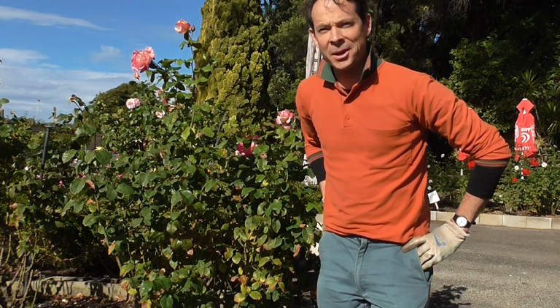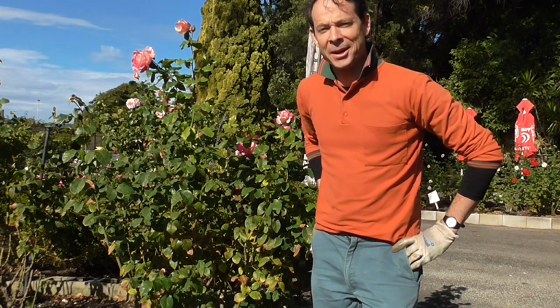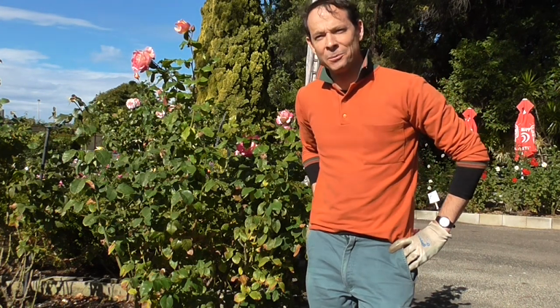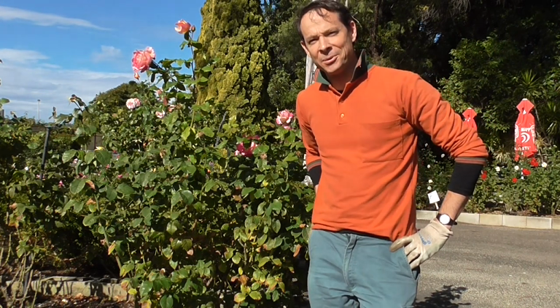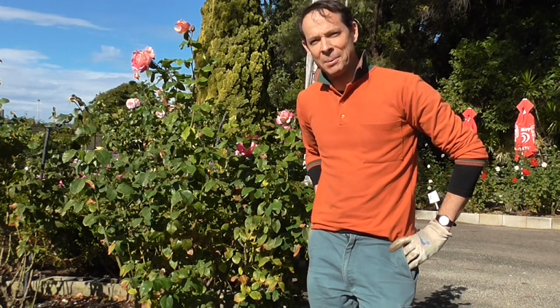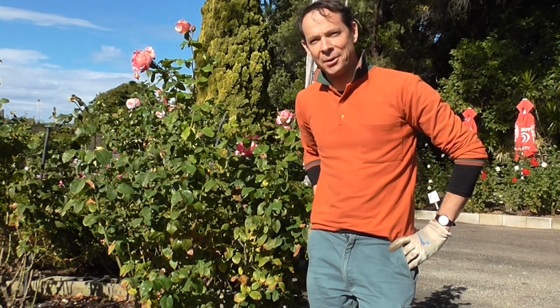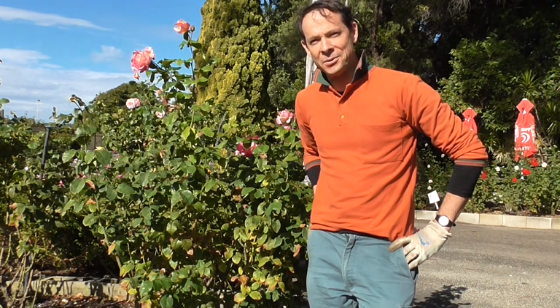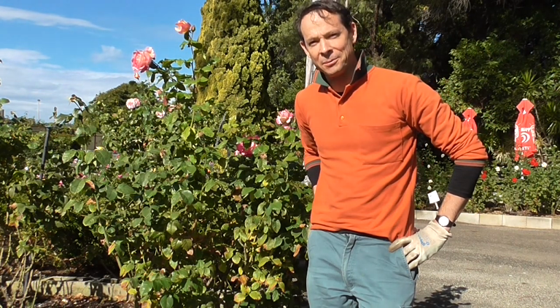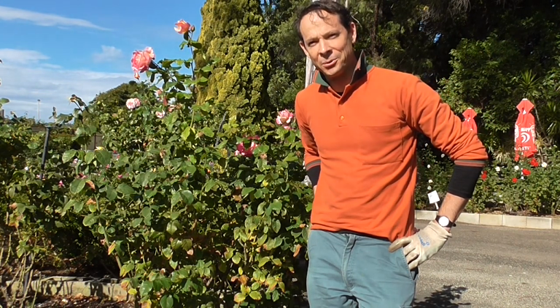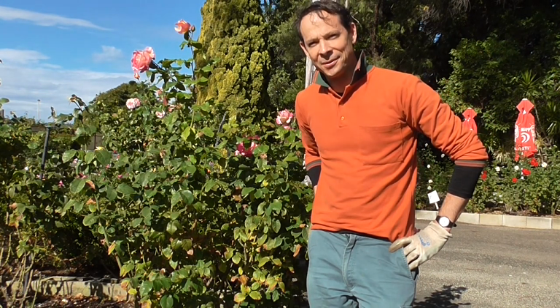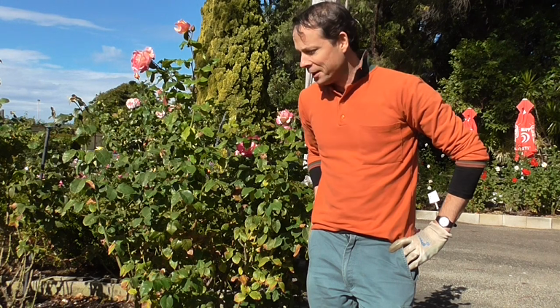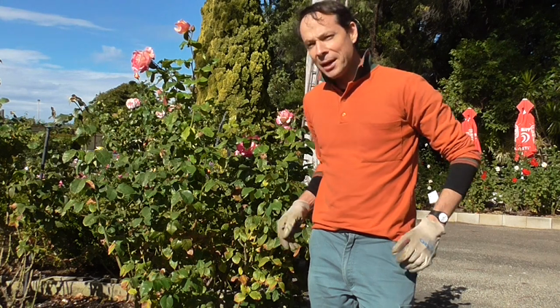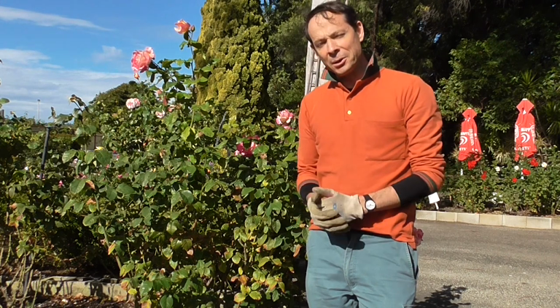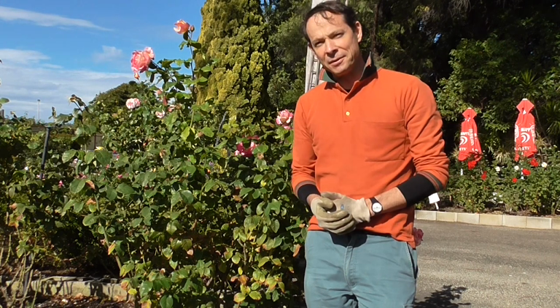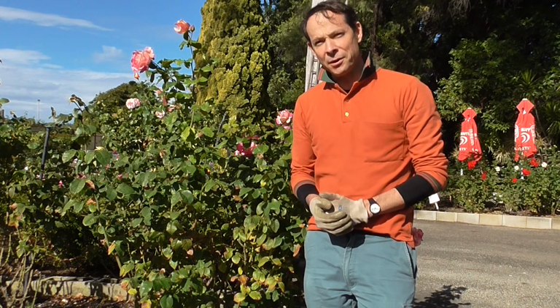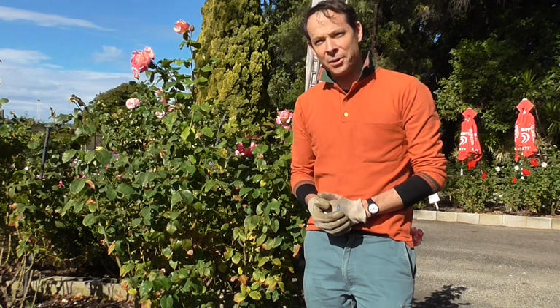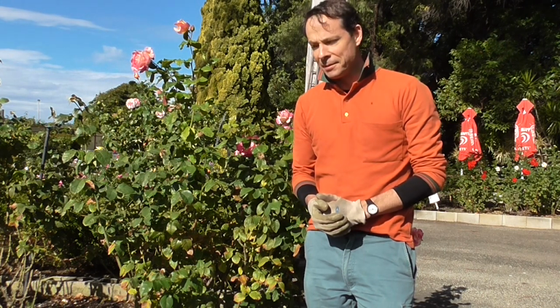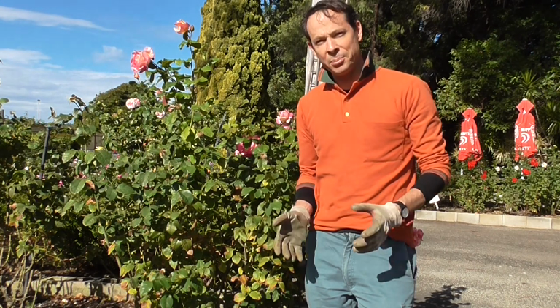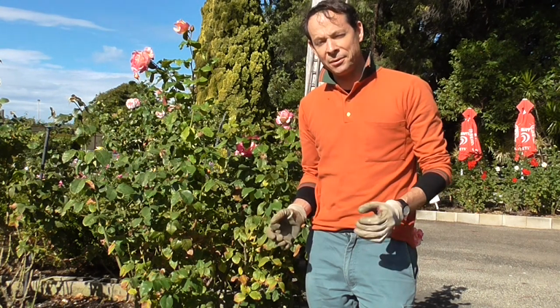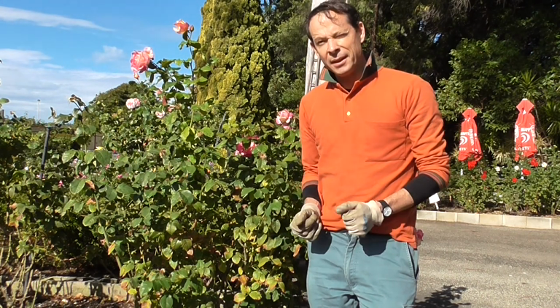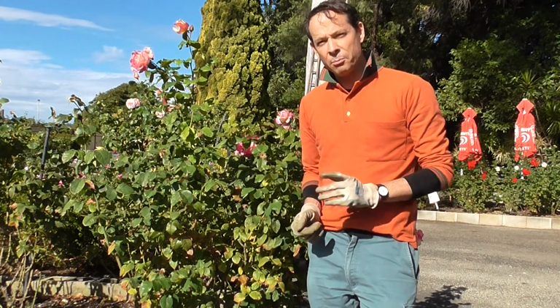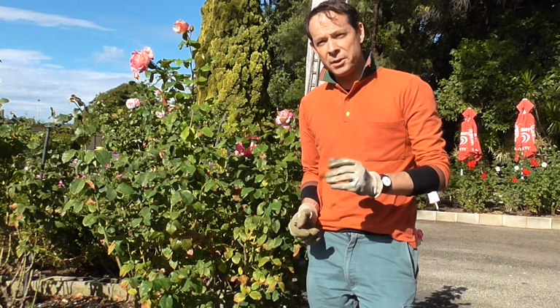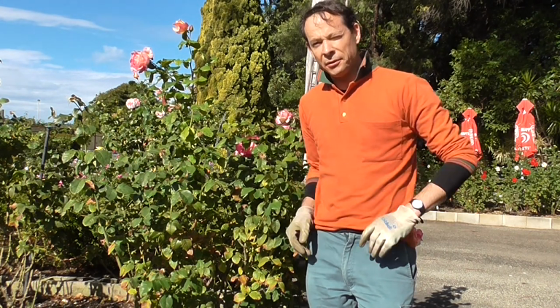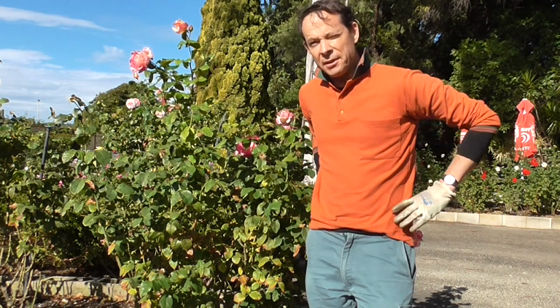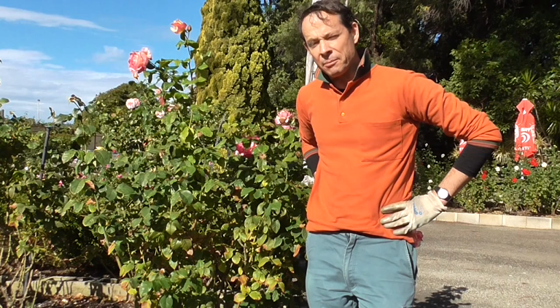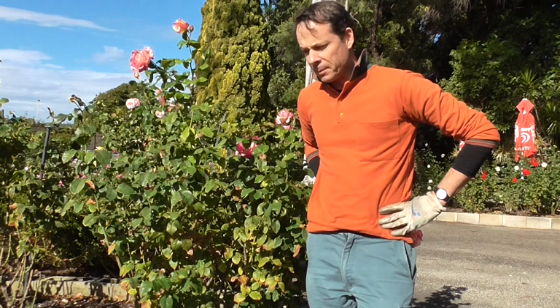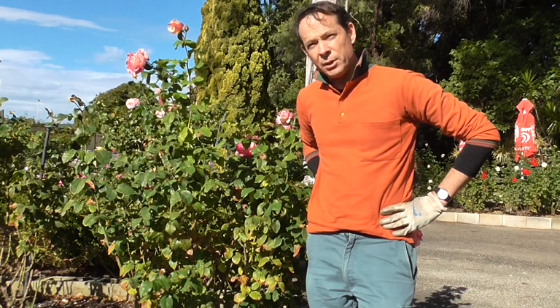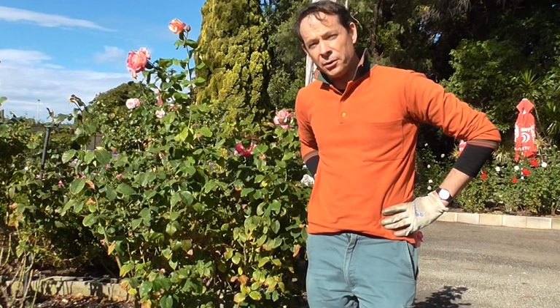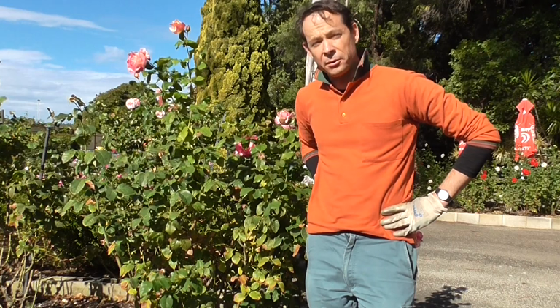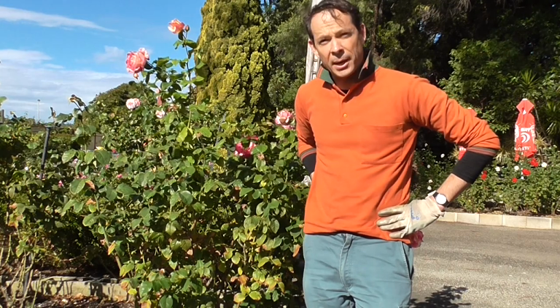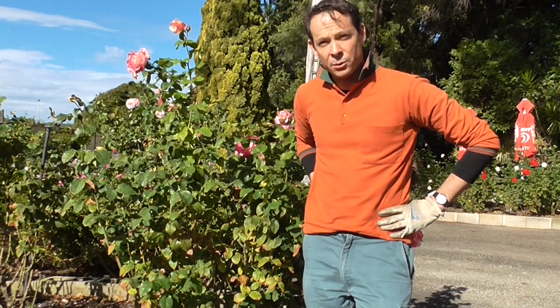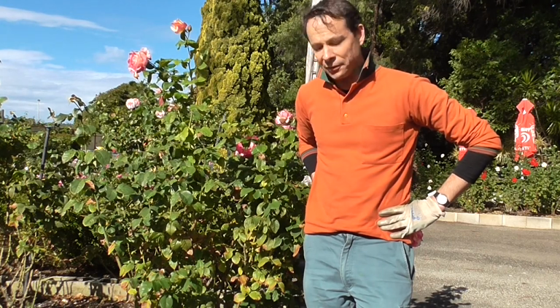Hello gardeners and welcome to another episode of In Your Garden with Dawsons. Today we're going to look at rose pruning. In Perth you can prune your roses any time from about mid-June through to about mid-August.